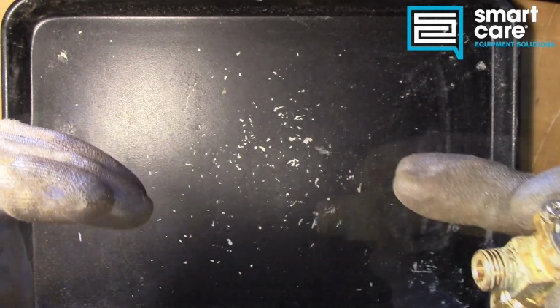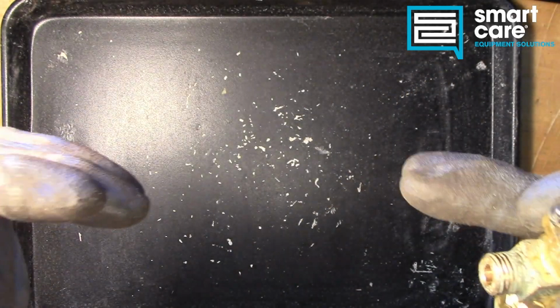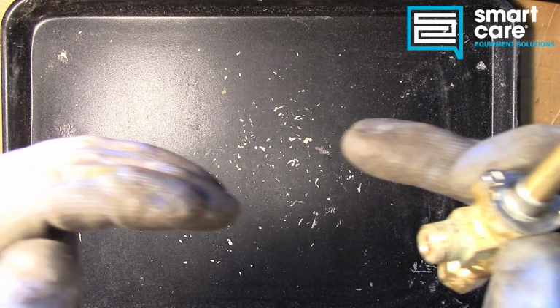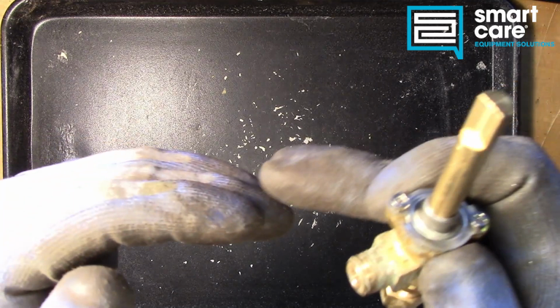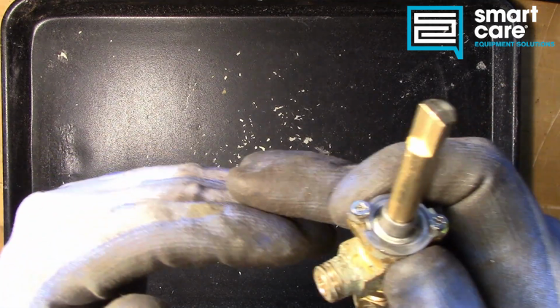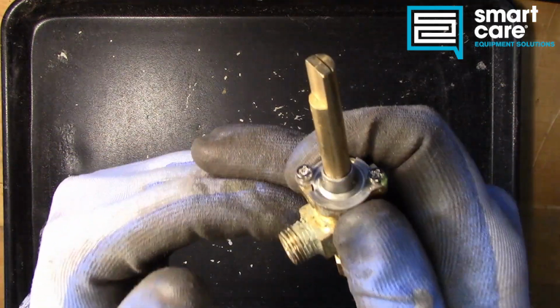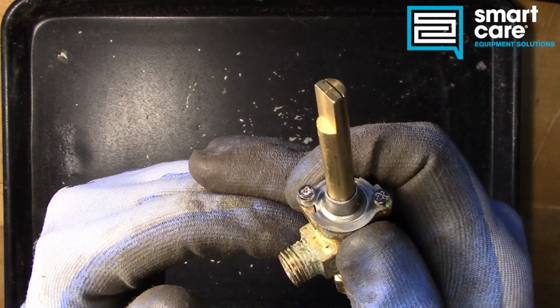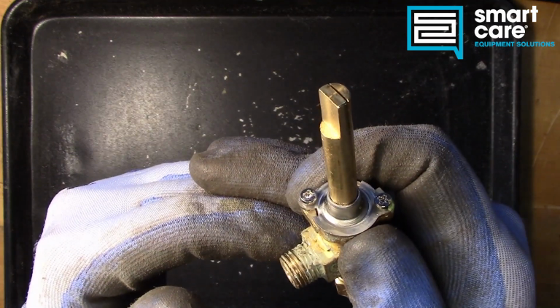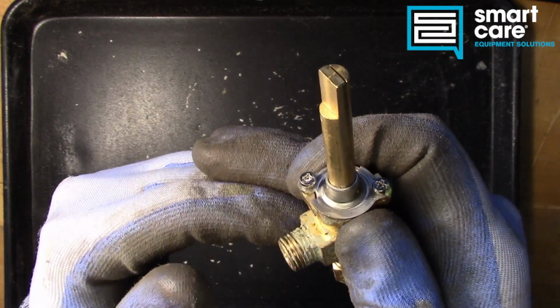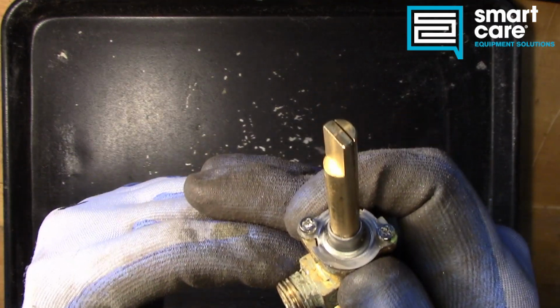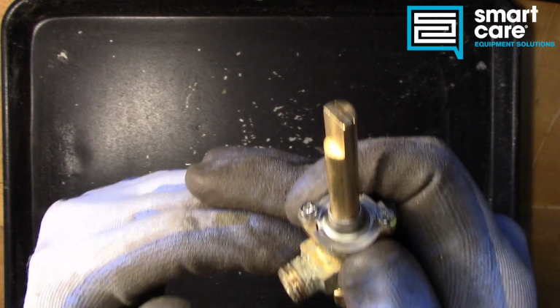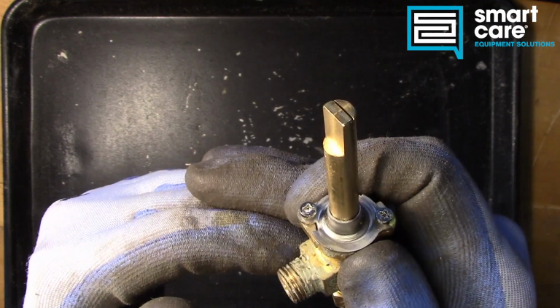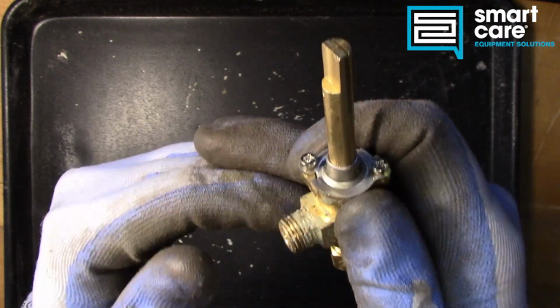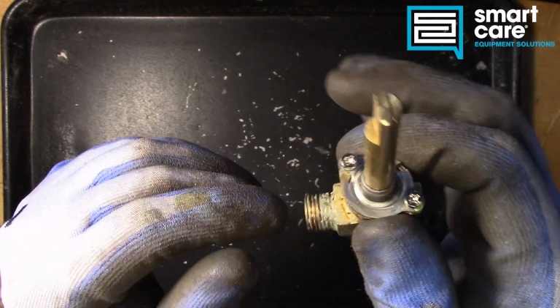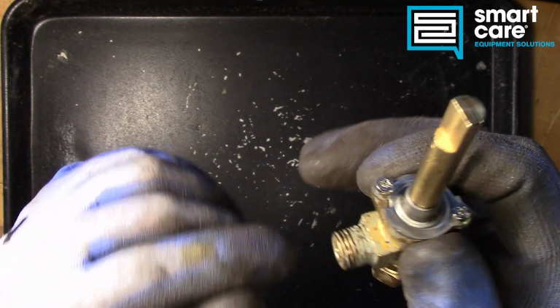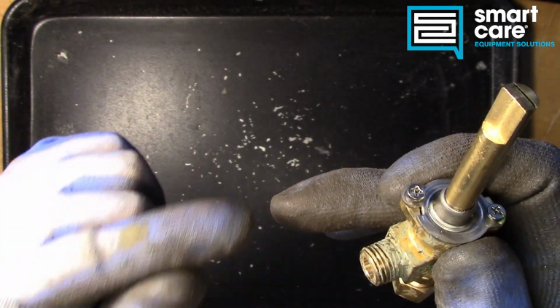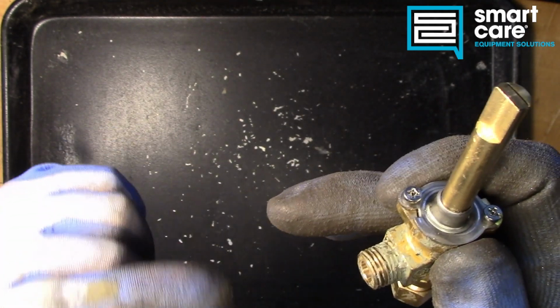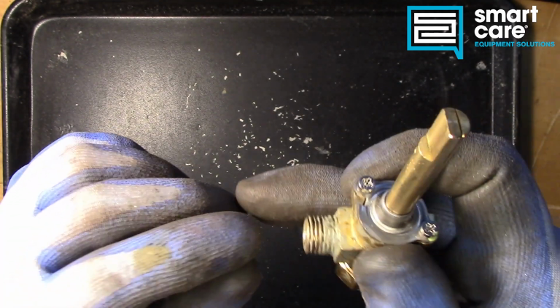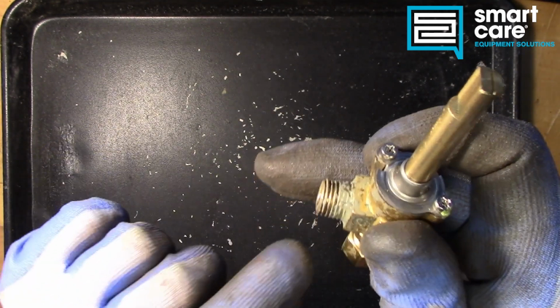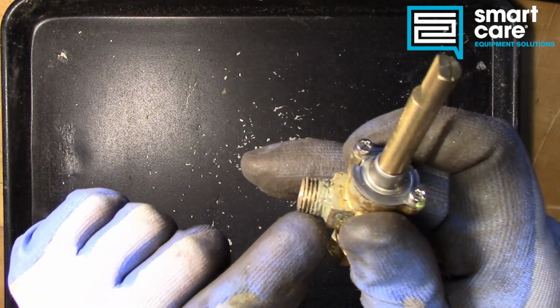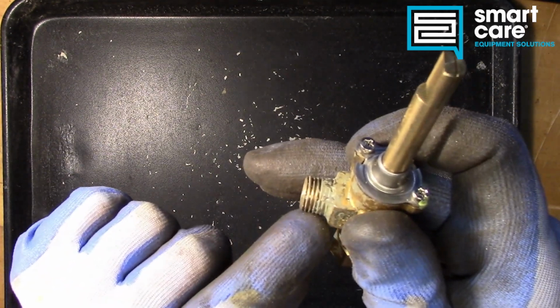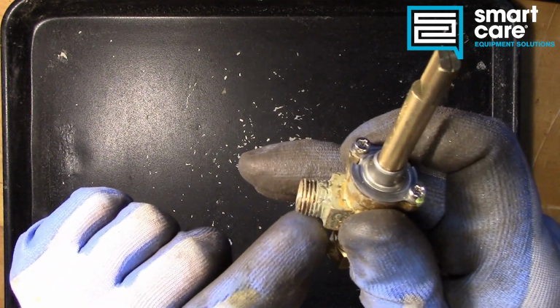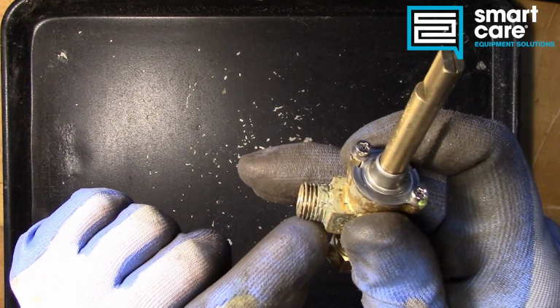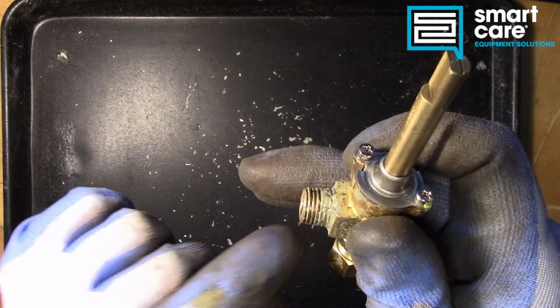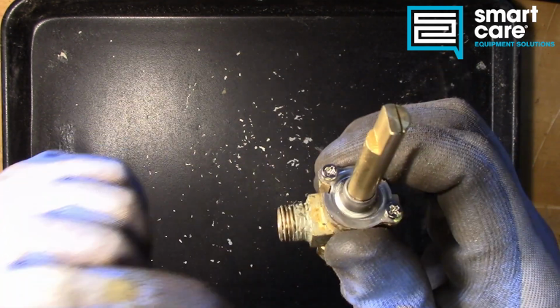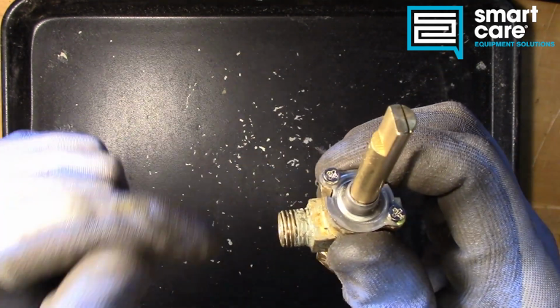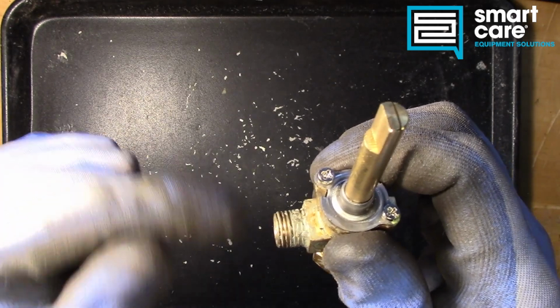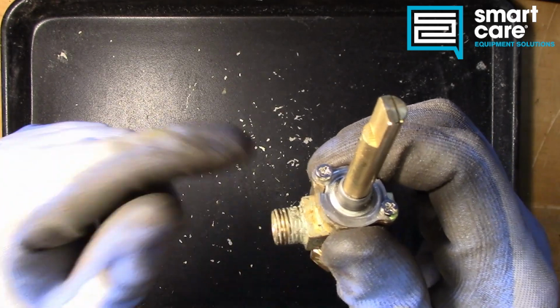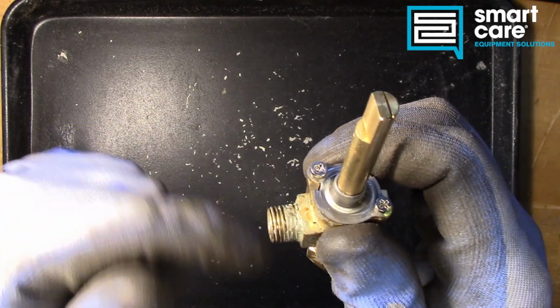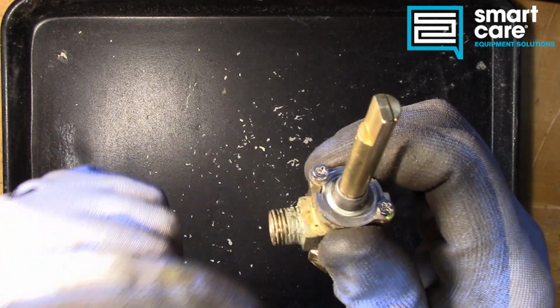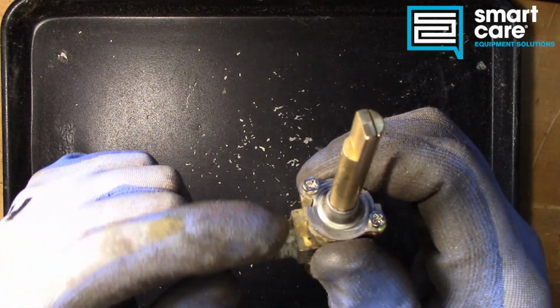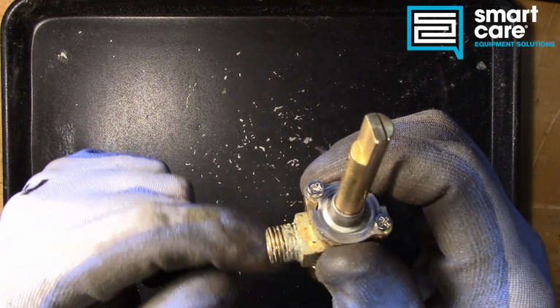The interface of those two threaded portions coming together creates a tight seal with just a very small leak path, and that's why we use the pipe dope here to seal that spiral leak around the threads.